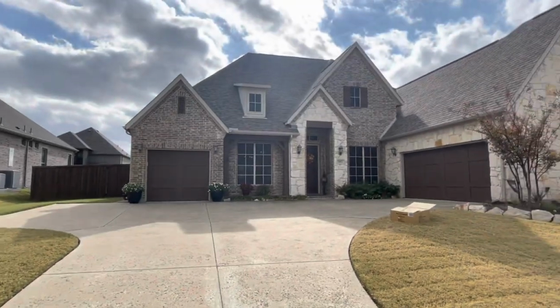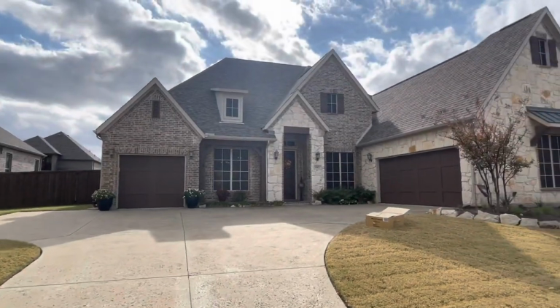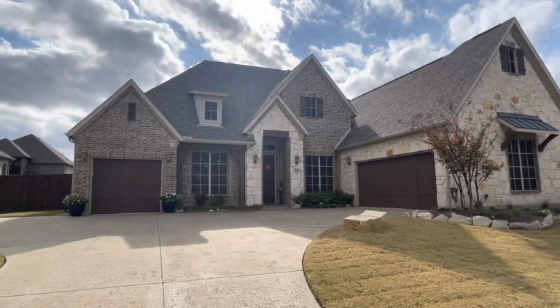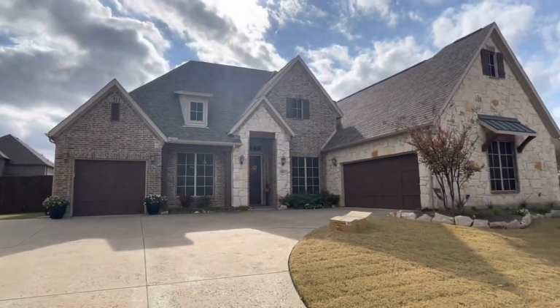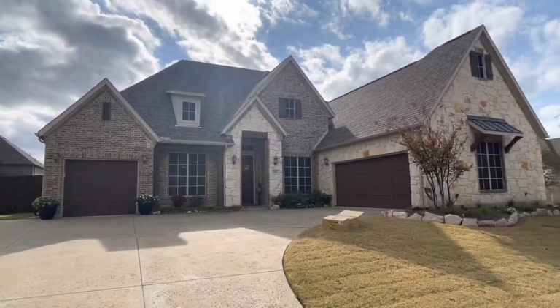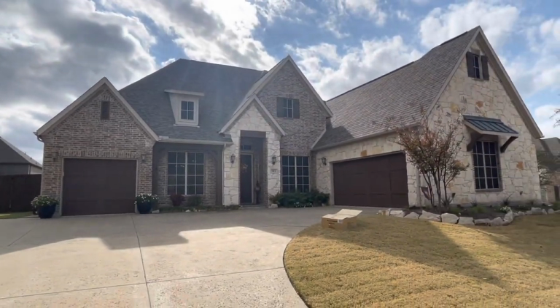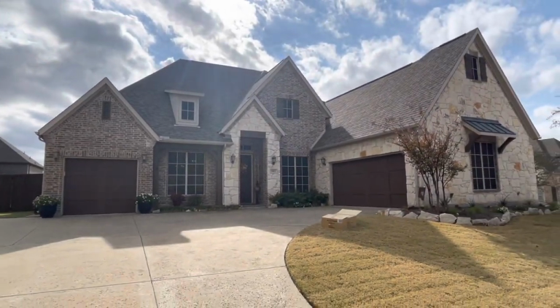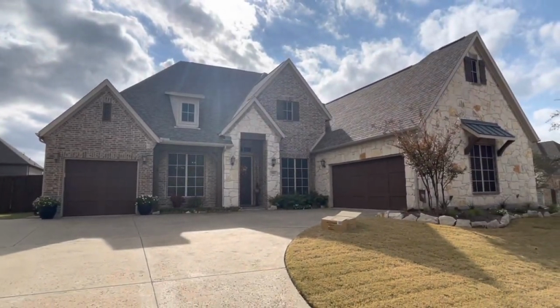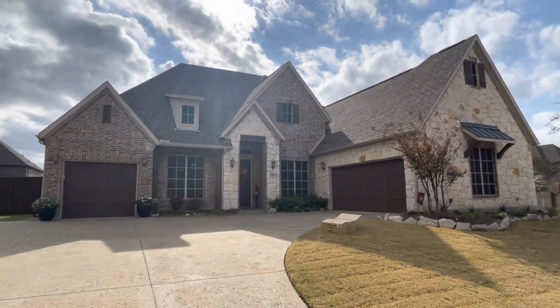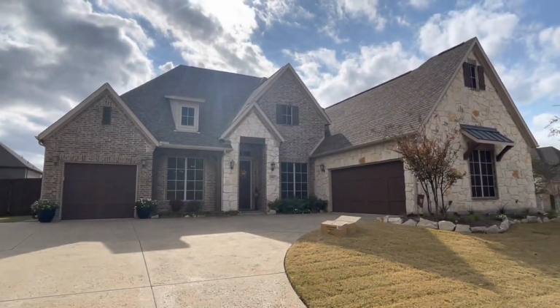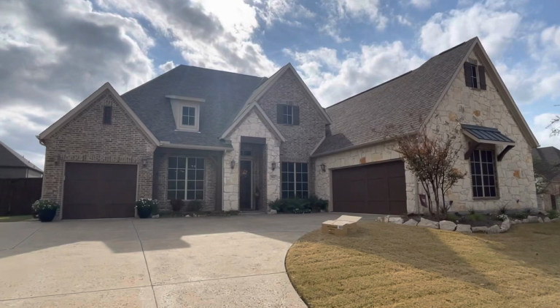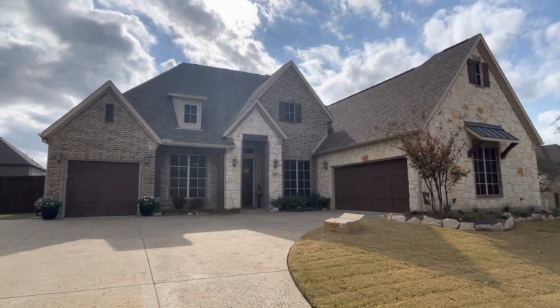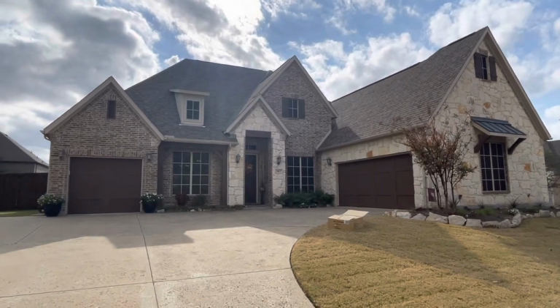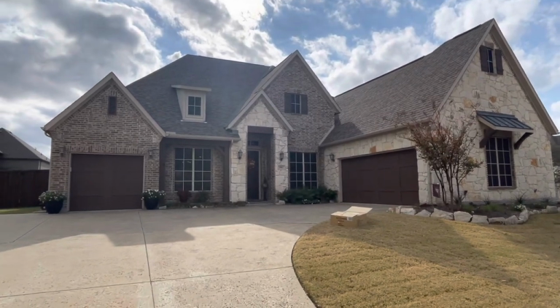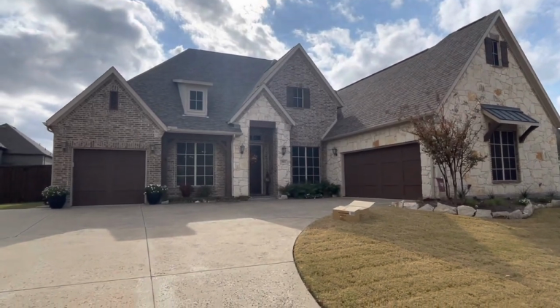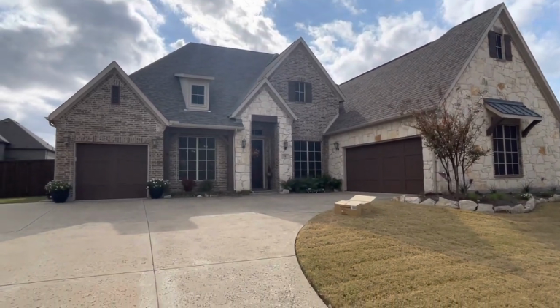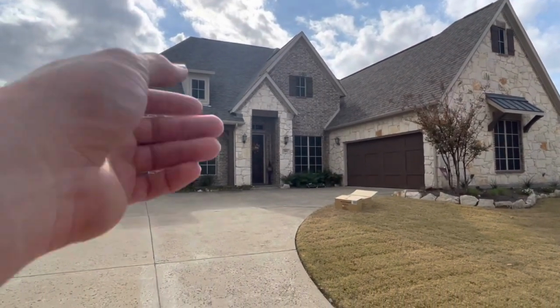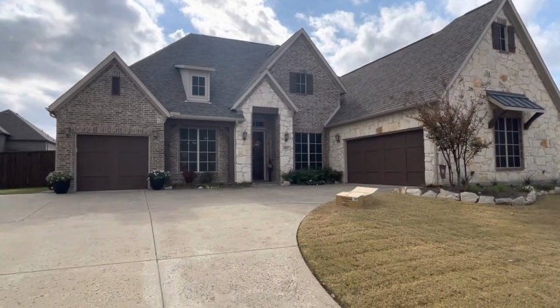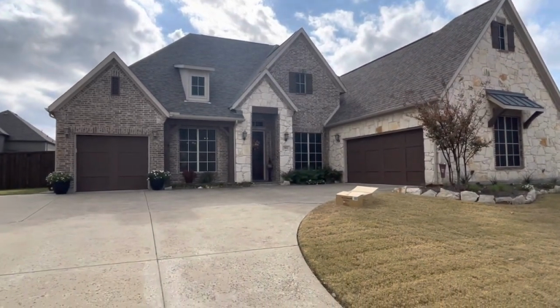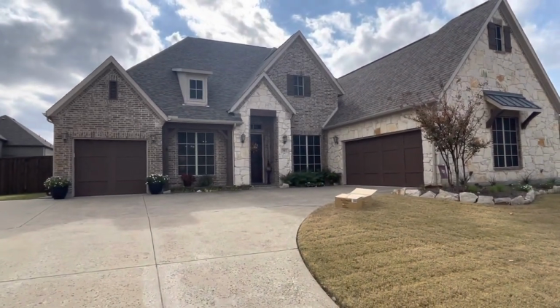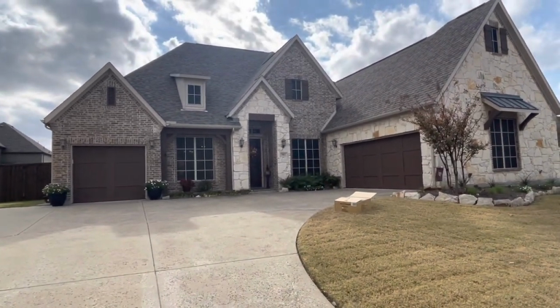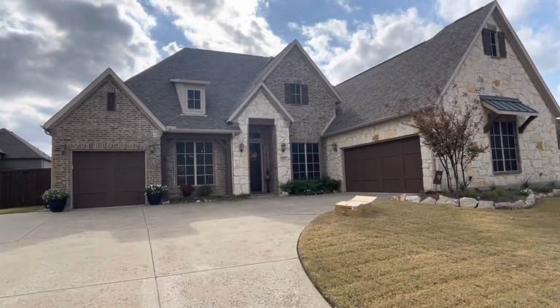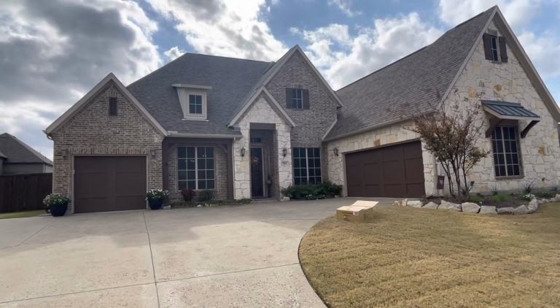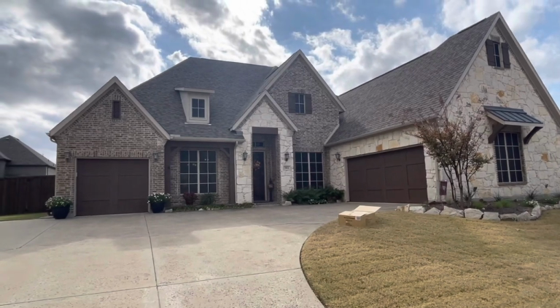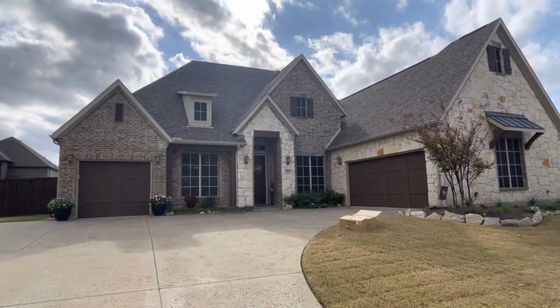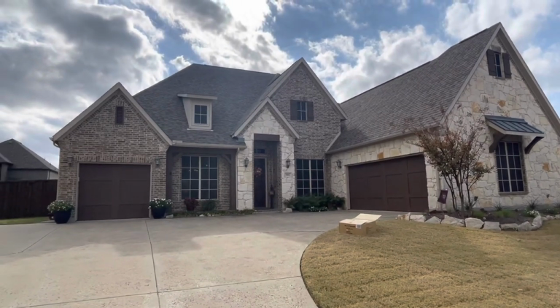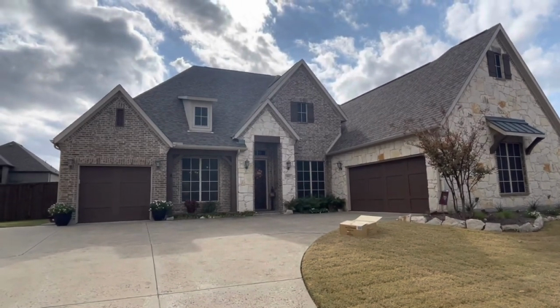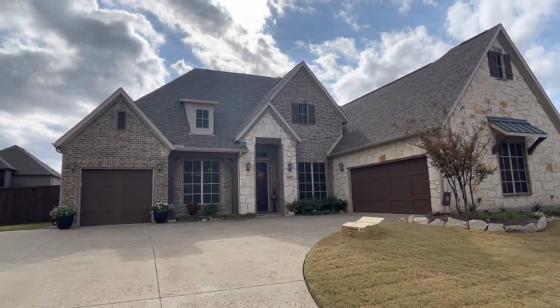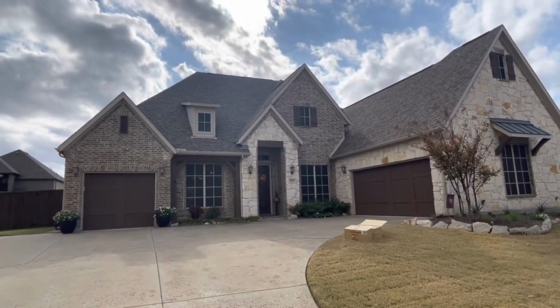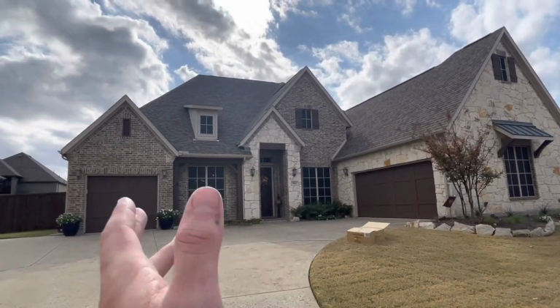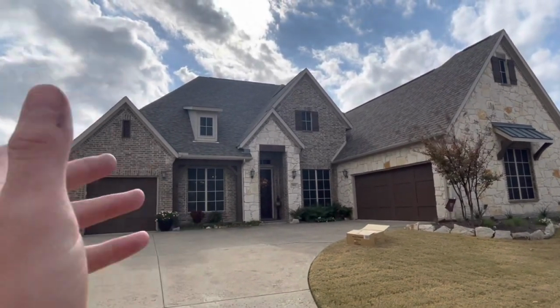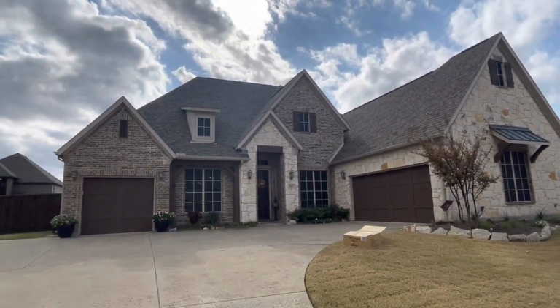Hi YouTube, so this is going to be a pretty fun one. It's a beautiful day, really nice house. These customers used to have the store-bought lights. Today we're going to upgrade them to custom-fitted lights. I'm going to make this house look perfect.